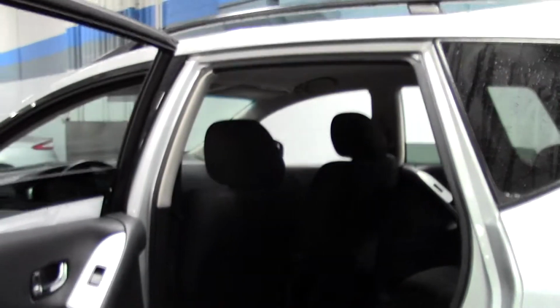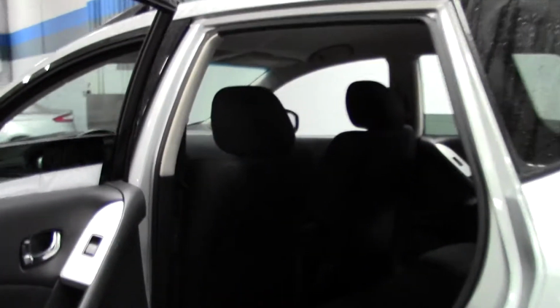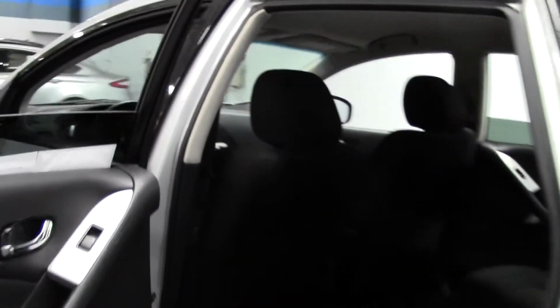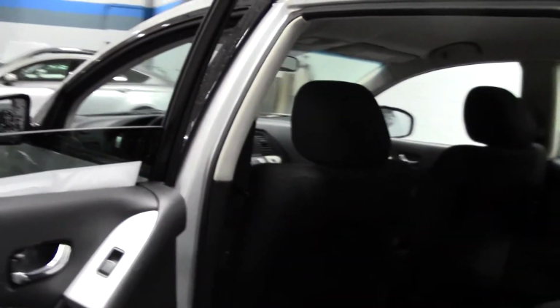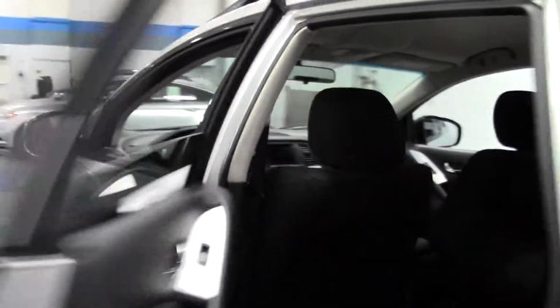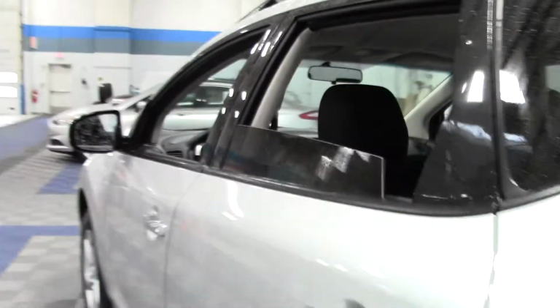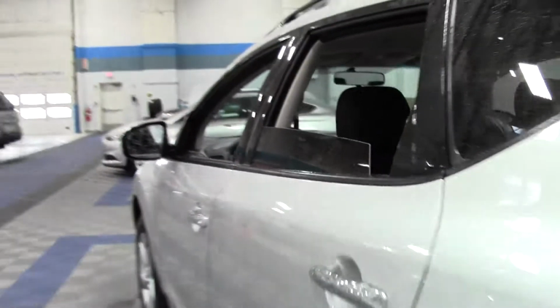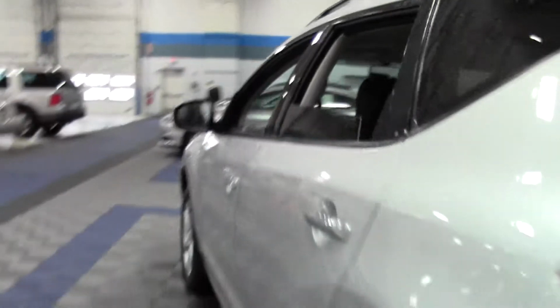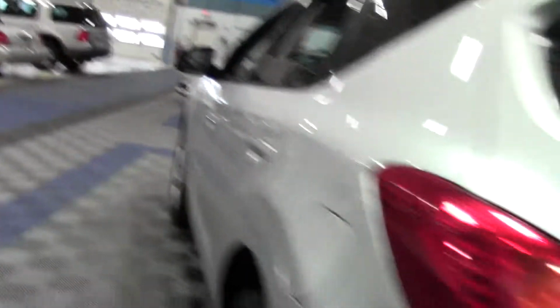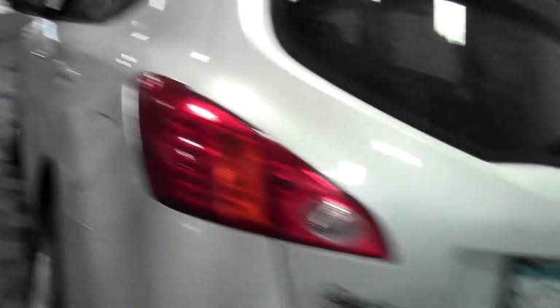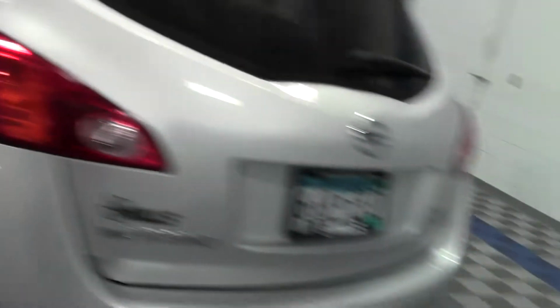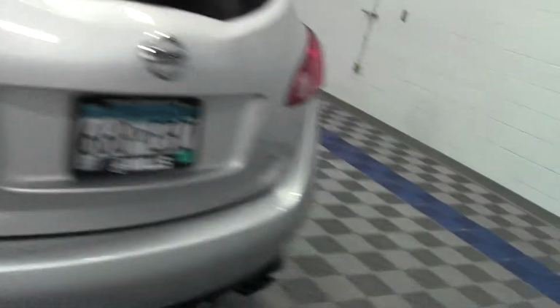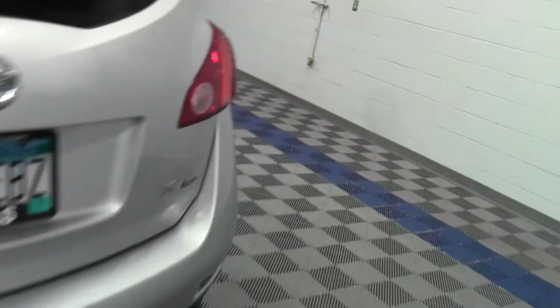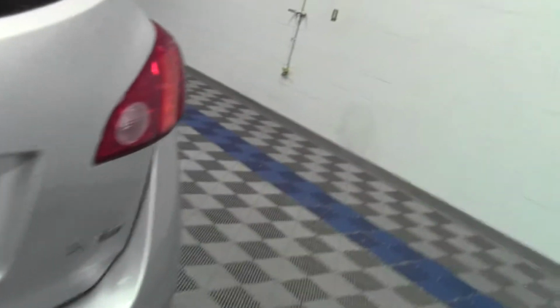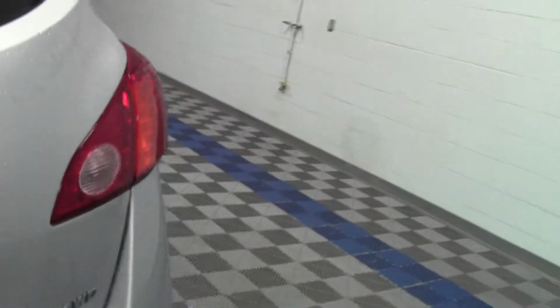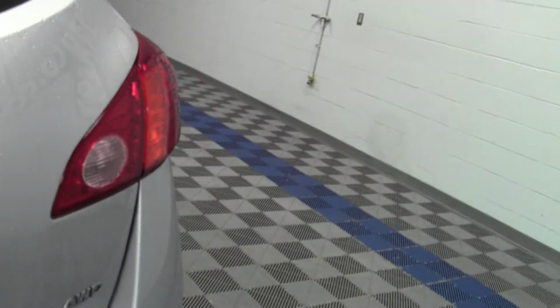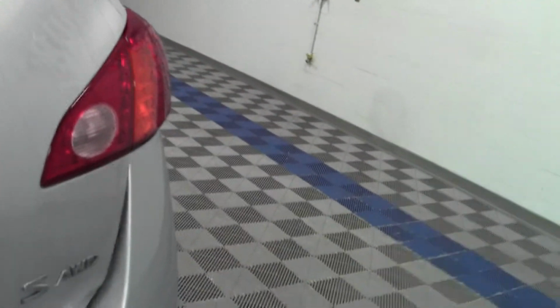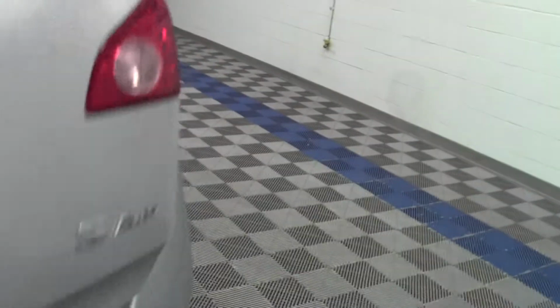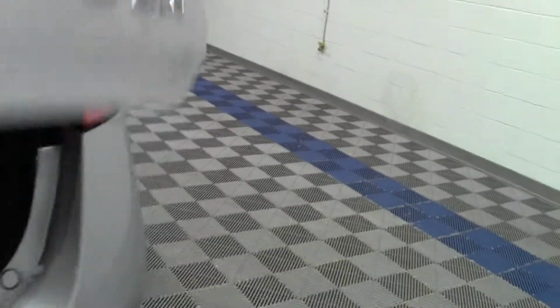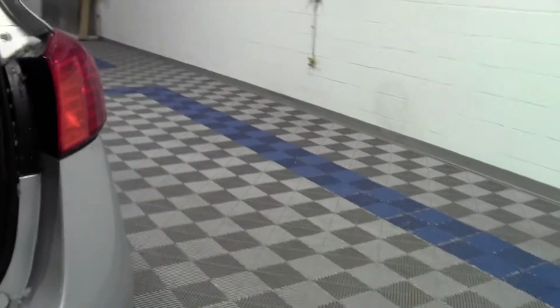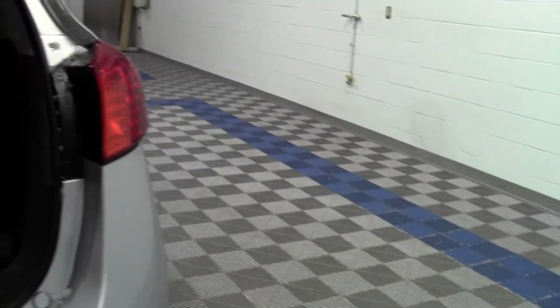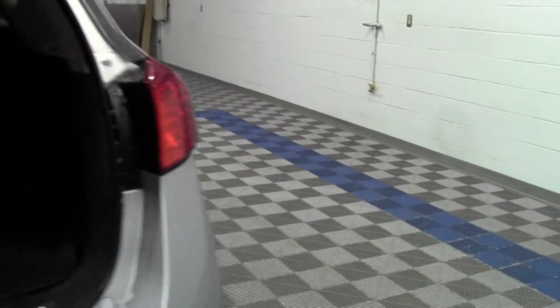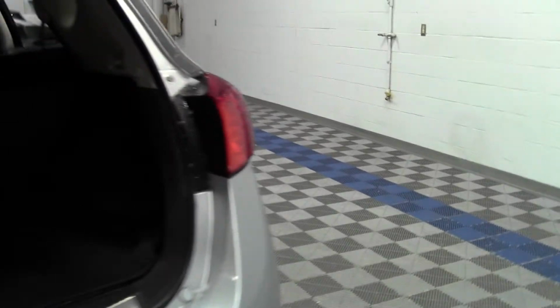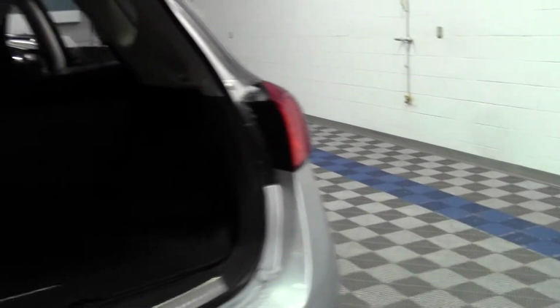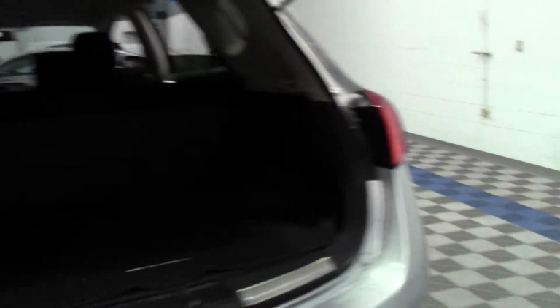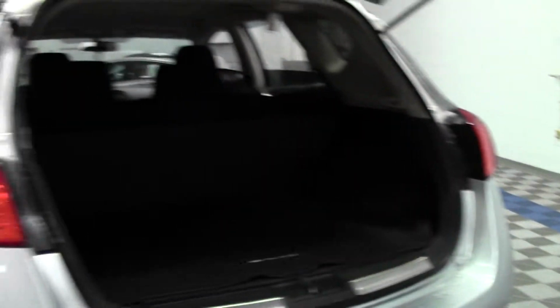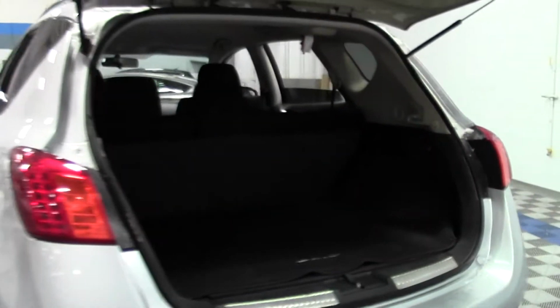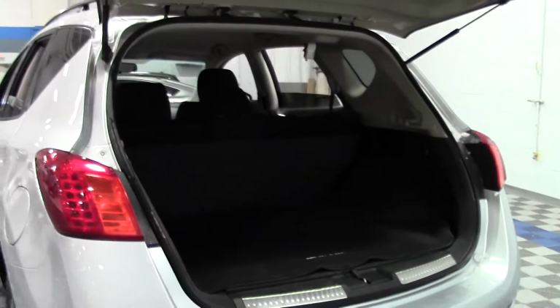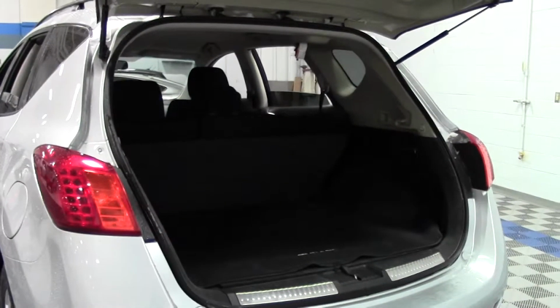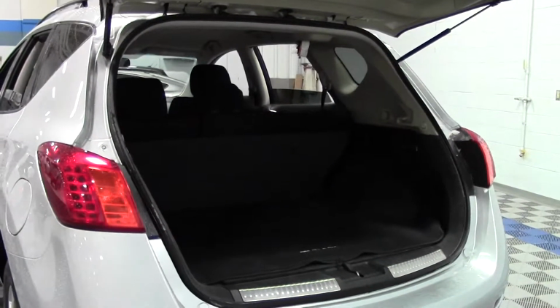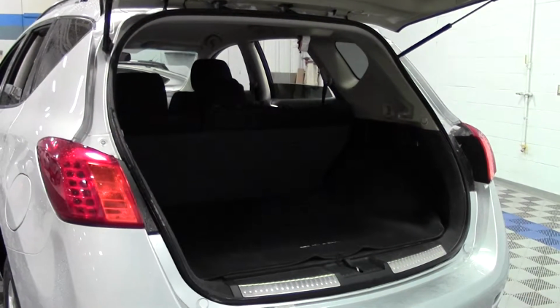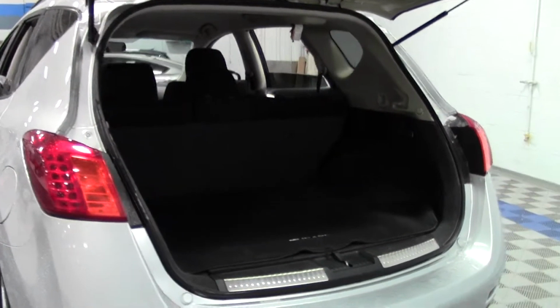Good passenger space. Onto the cargo area — open this up — plenty of room back here.